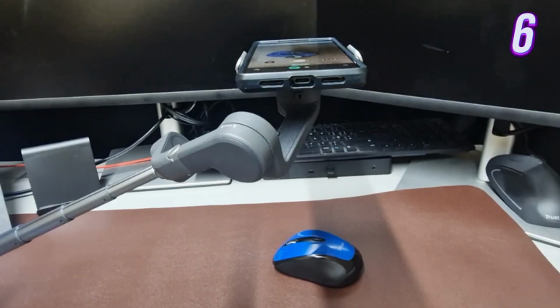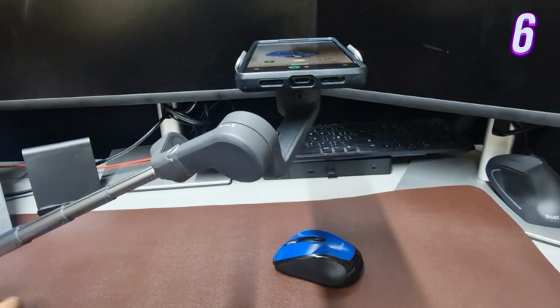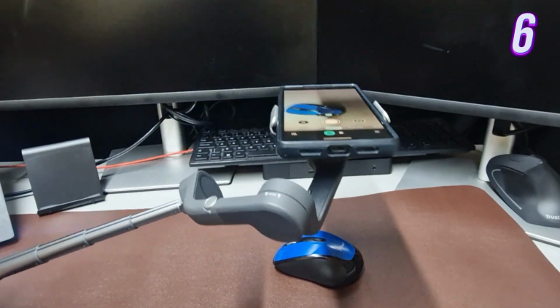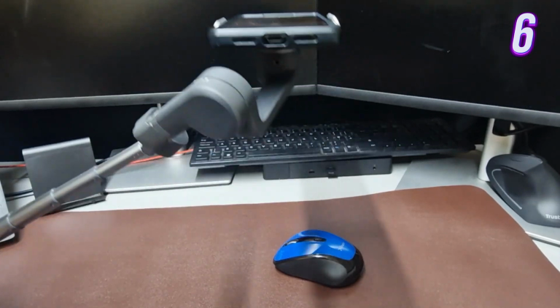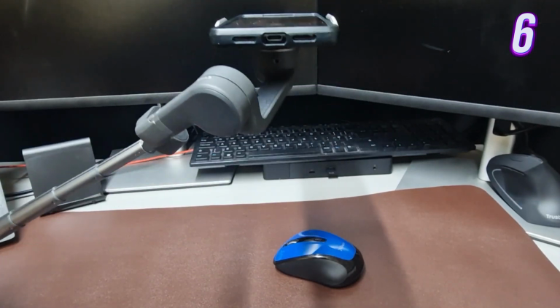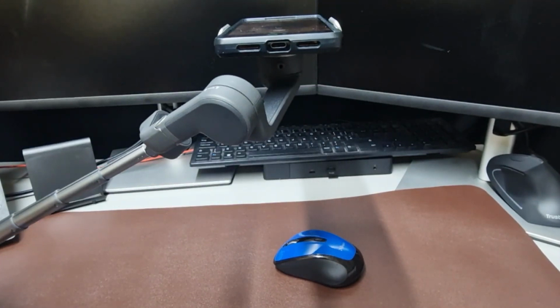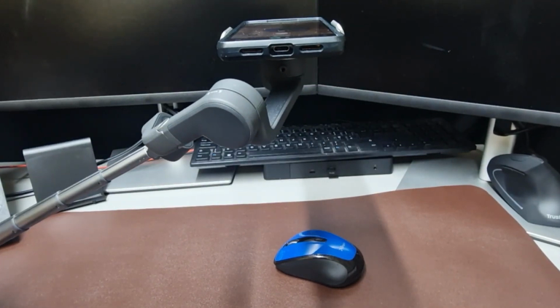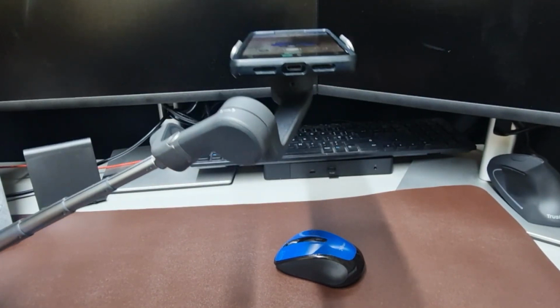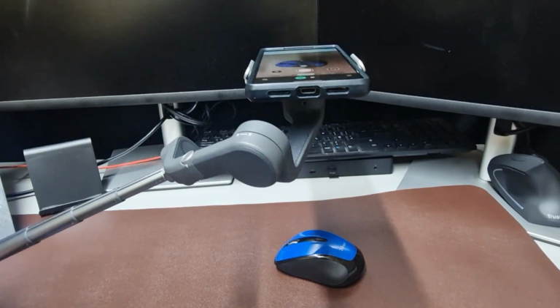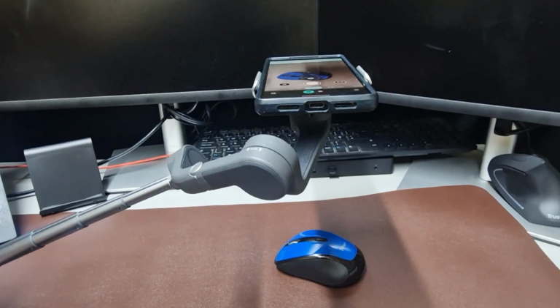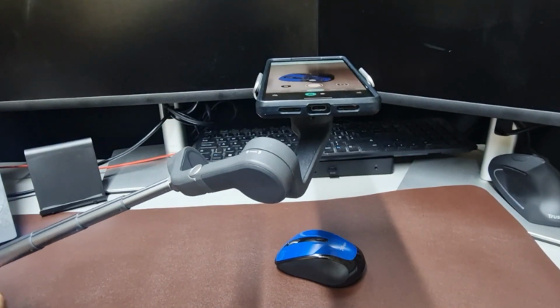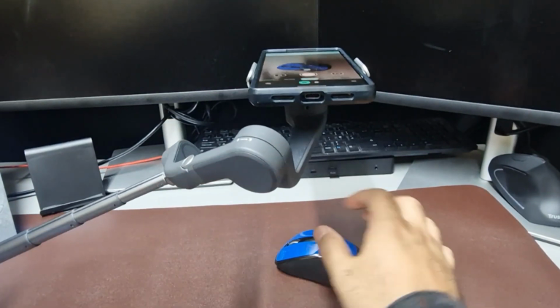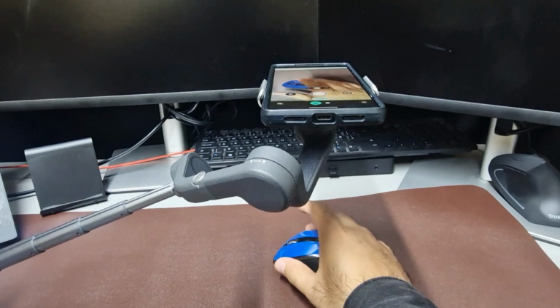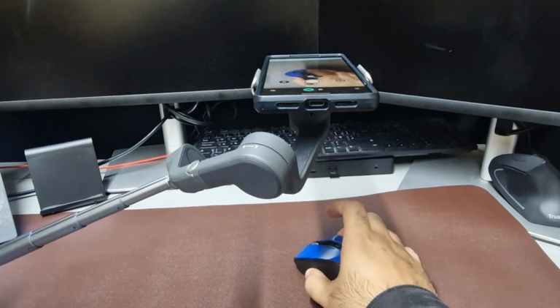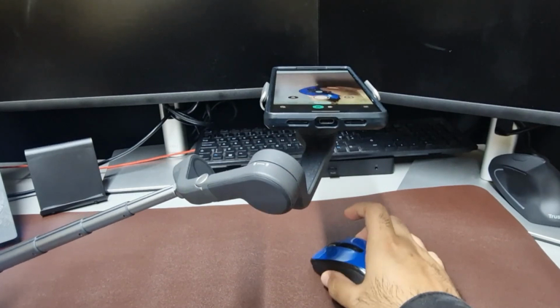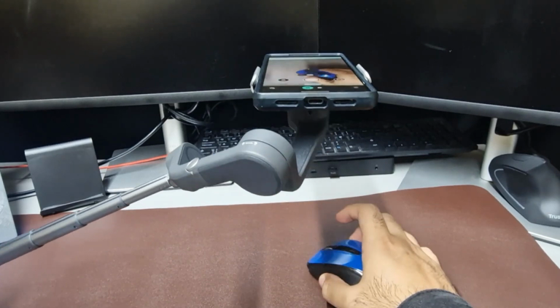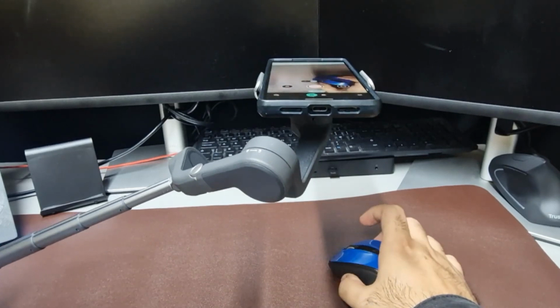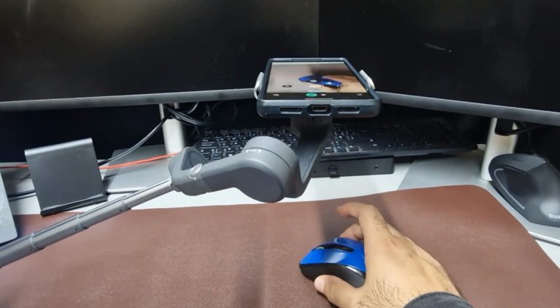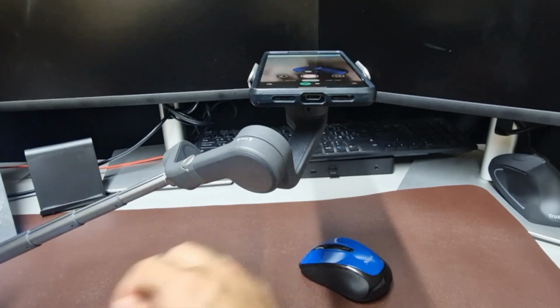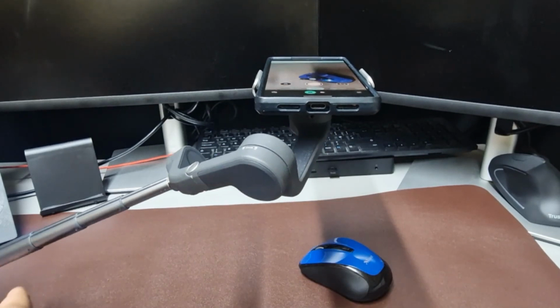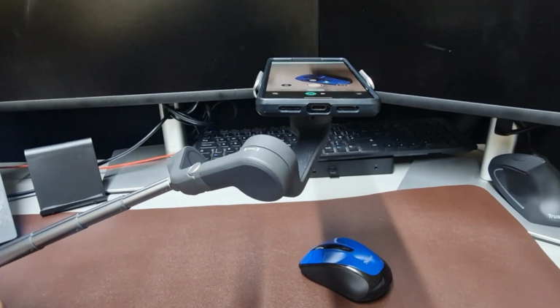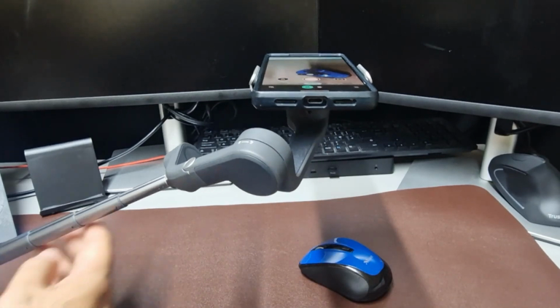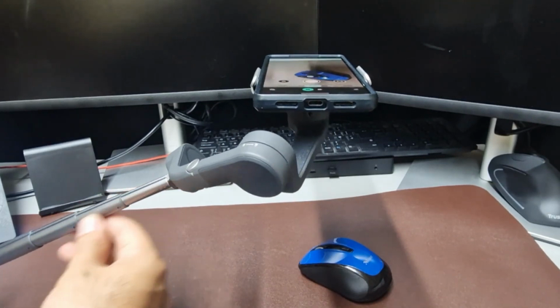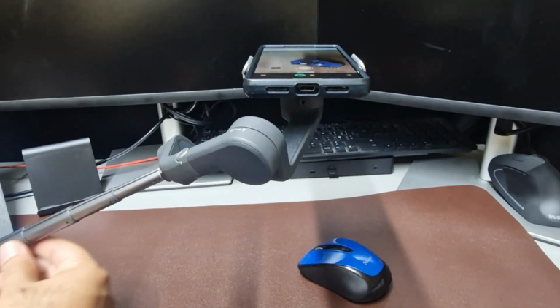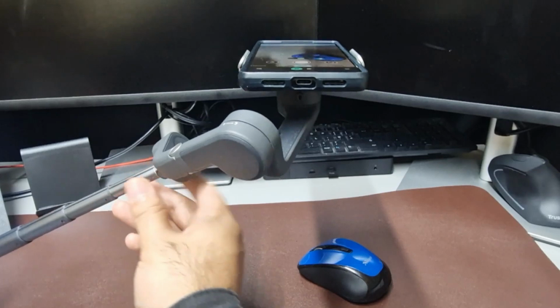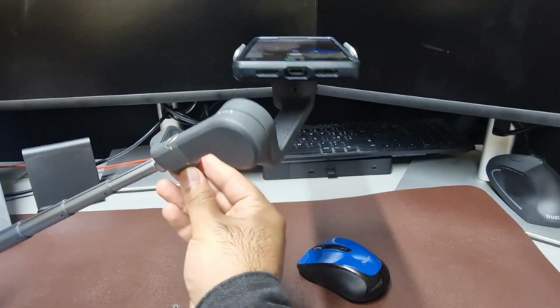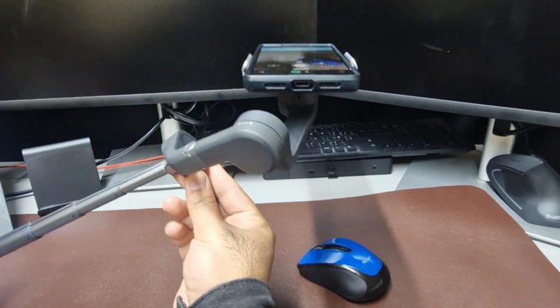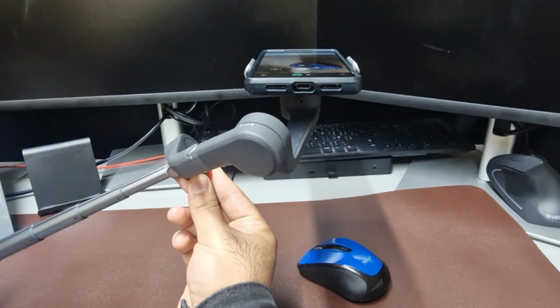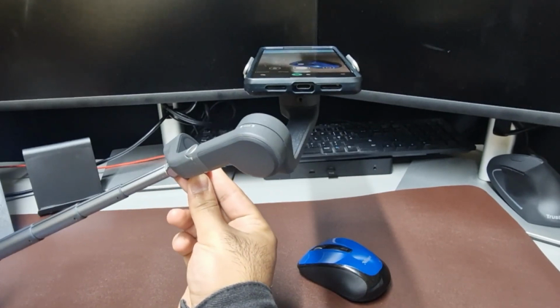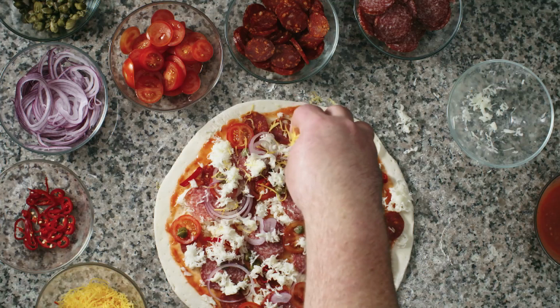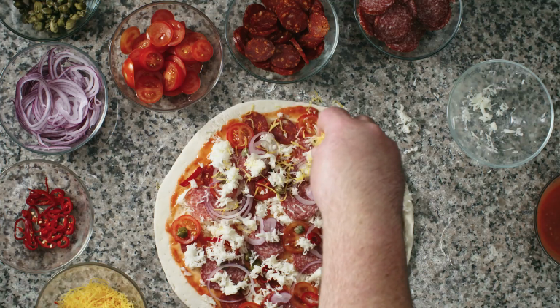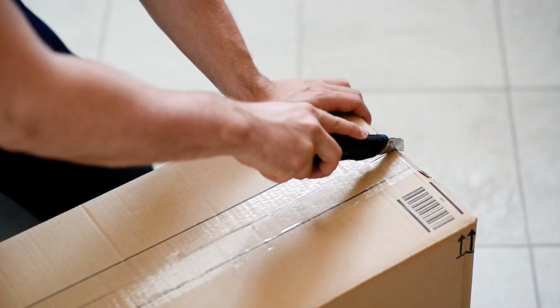Similar to the previous point, I think DJI could make an accessory that allows video to be captured via a top-down view. This is quite a popular way of recording things, and they can target a market that is already thriving — for example, cooking videos or unboxing videos.